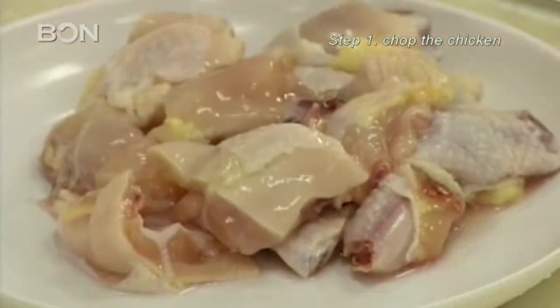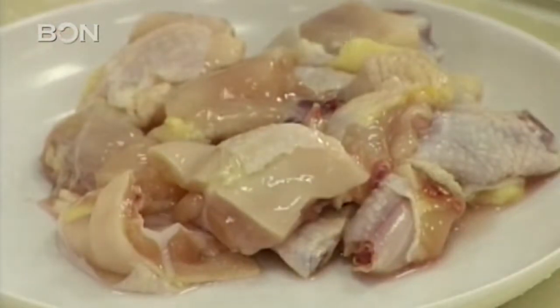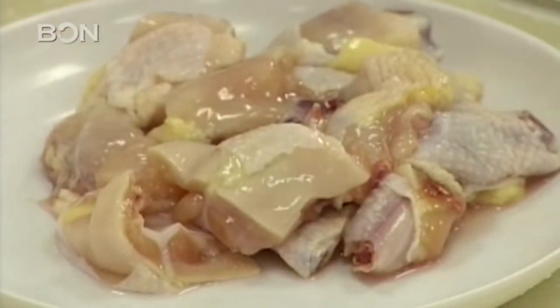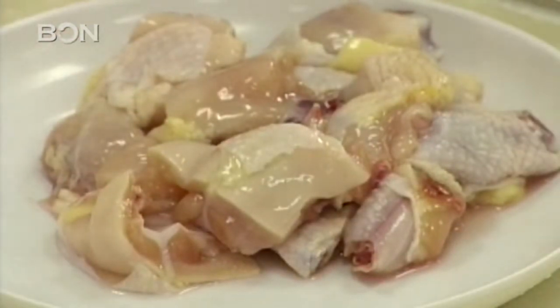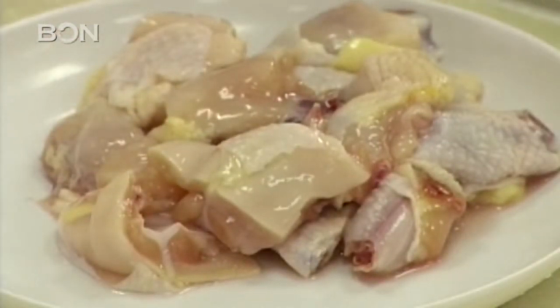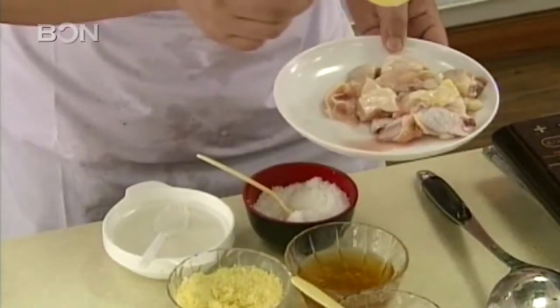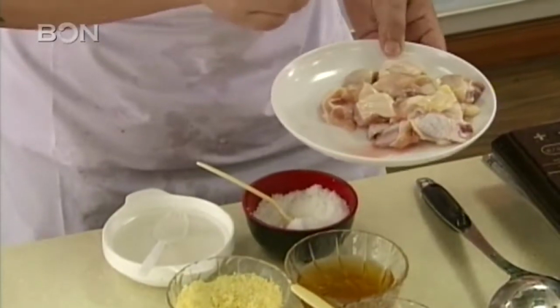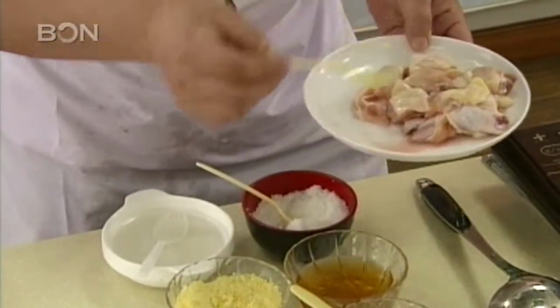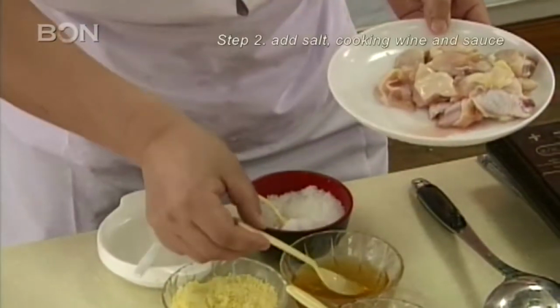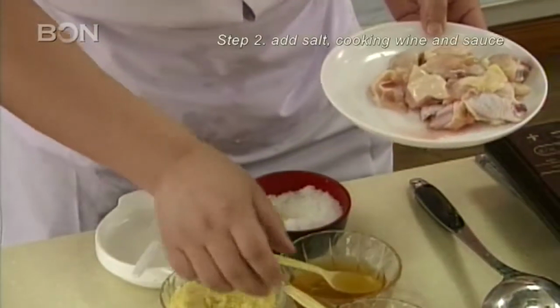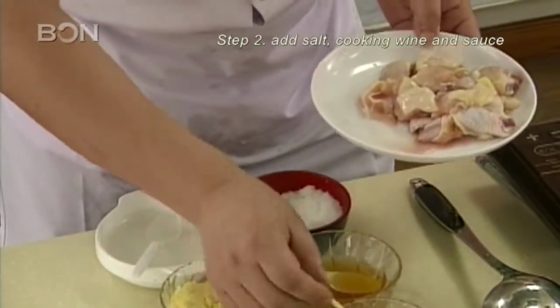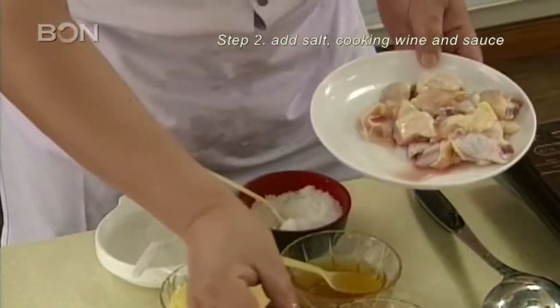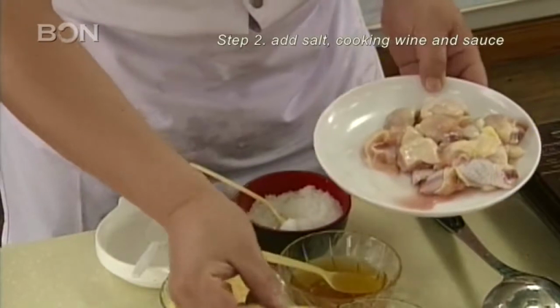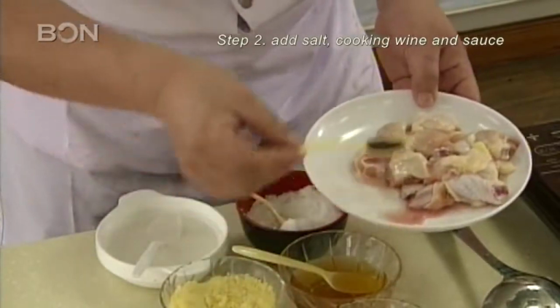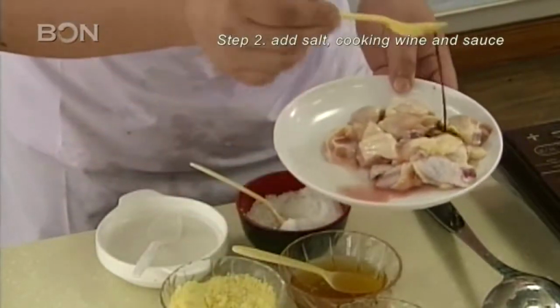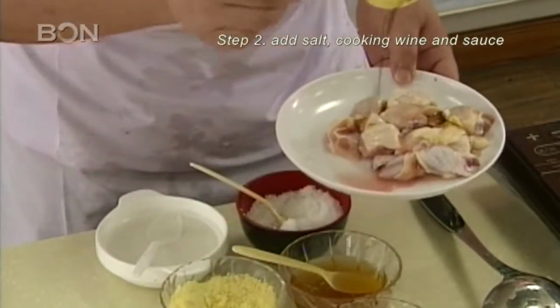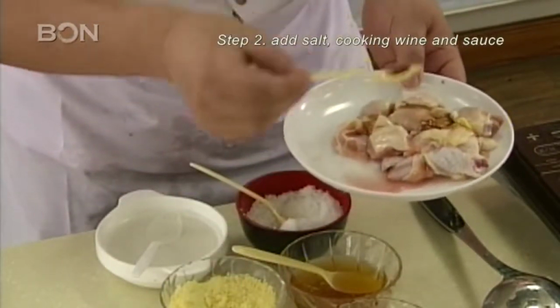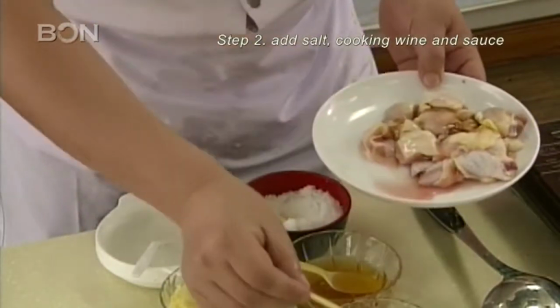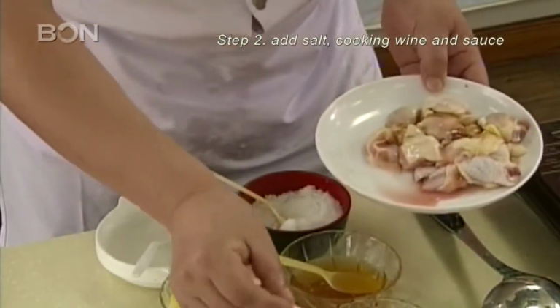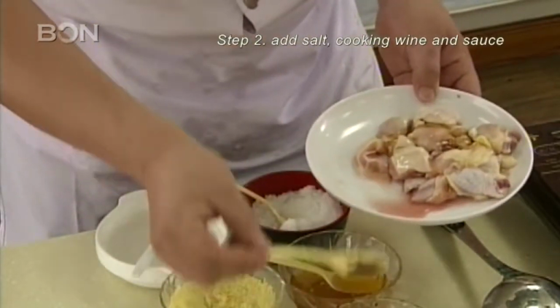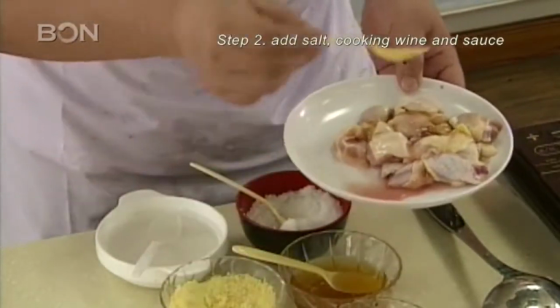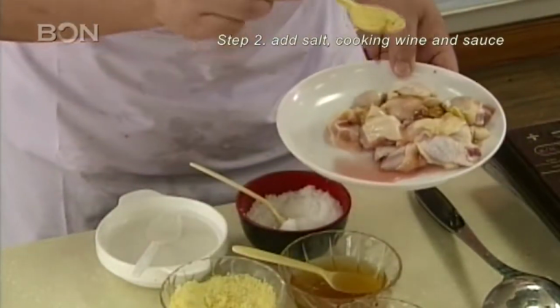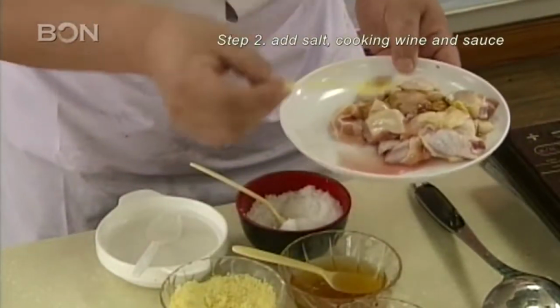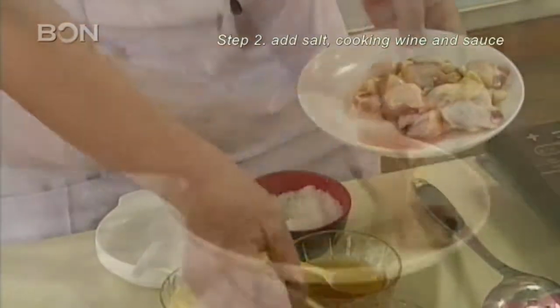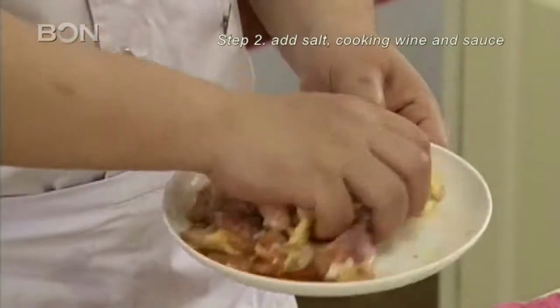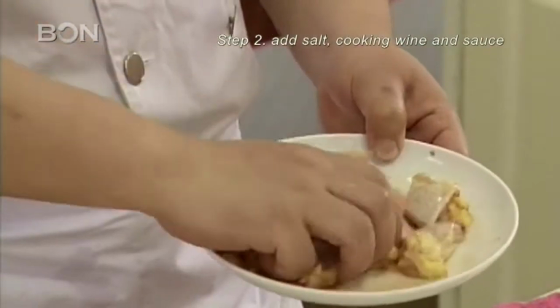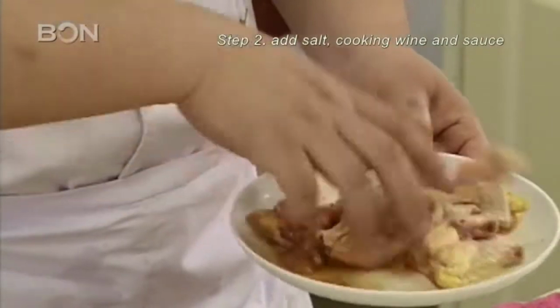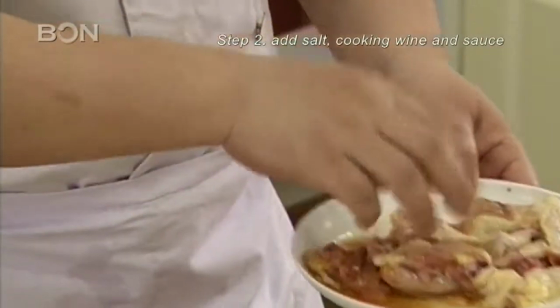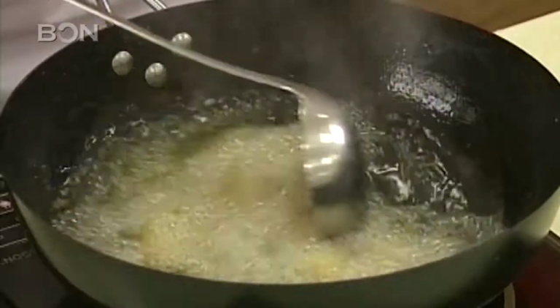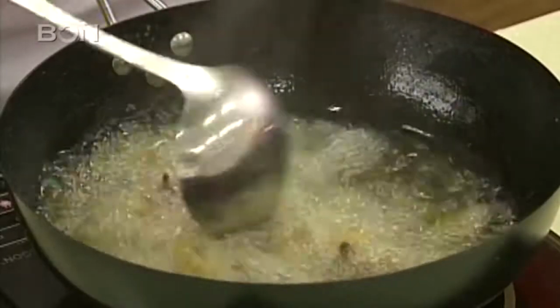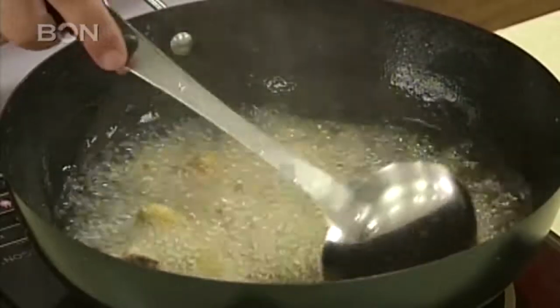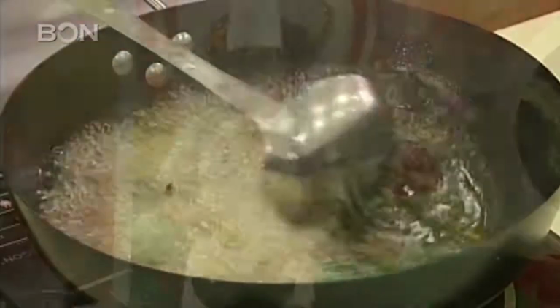The cooking process starts with chopping the chicken into little pieces so it's convenient to stir fry in the pan. Then add half a spoon of salt, cooking wine and sauce on the chicken and sauté it for five minutes.